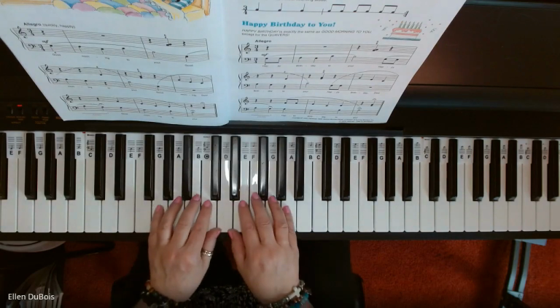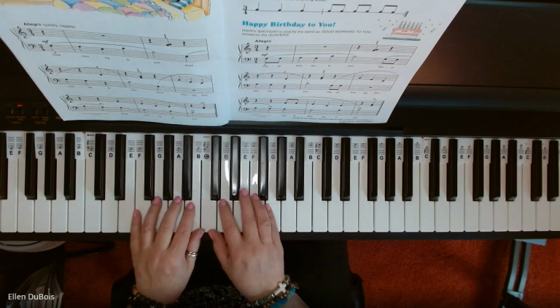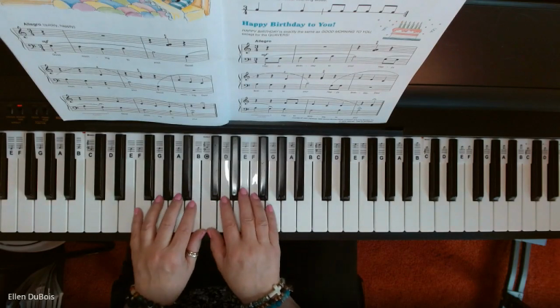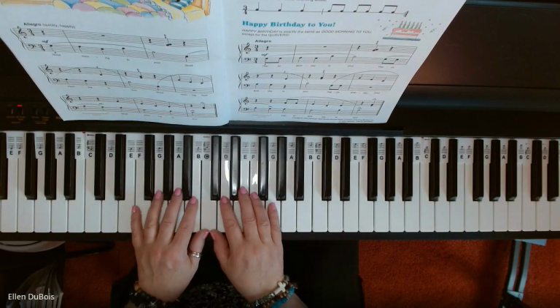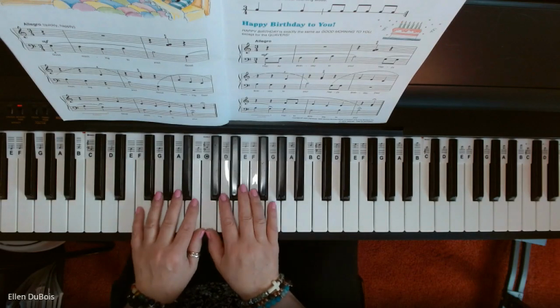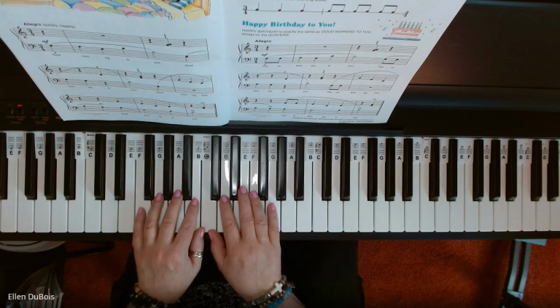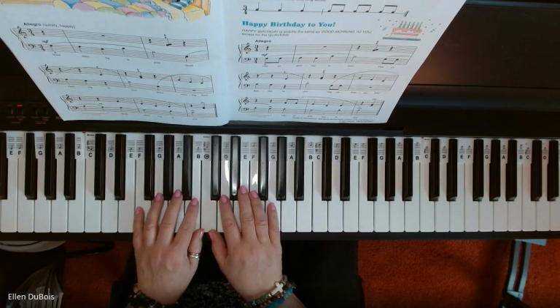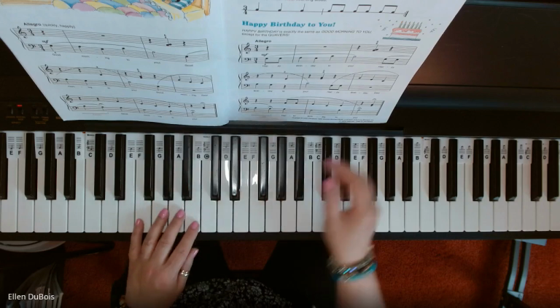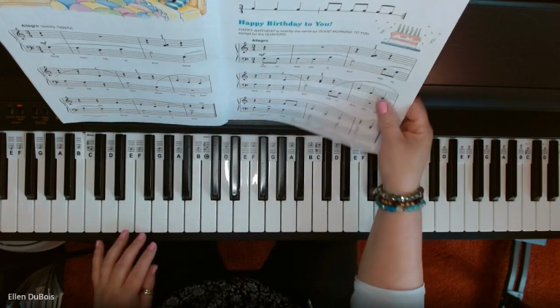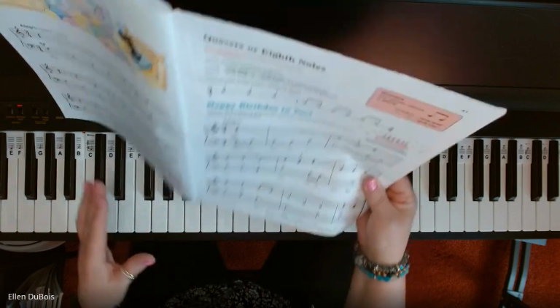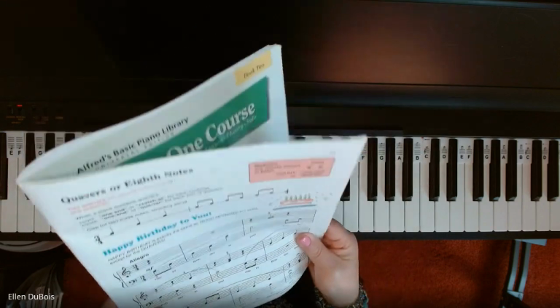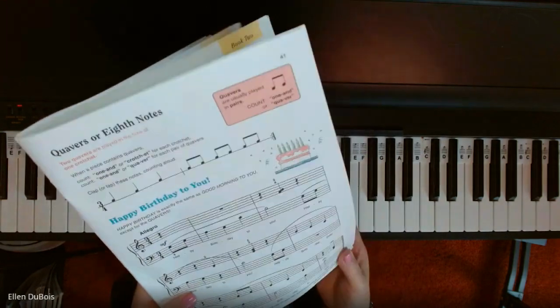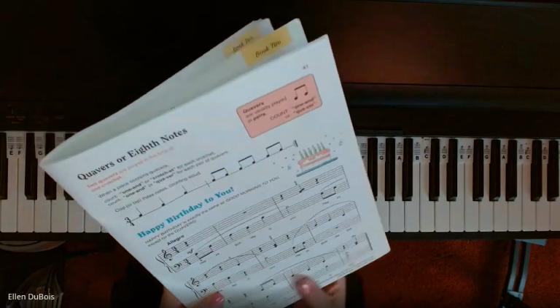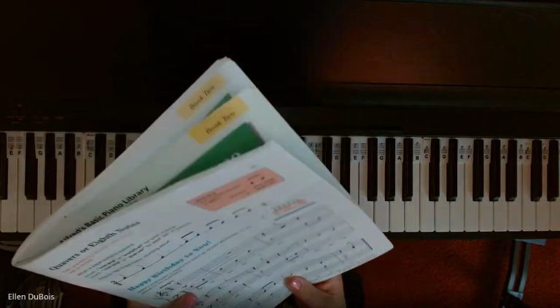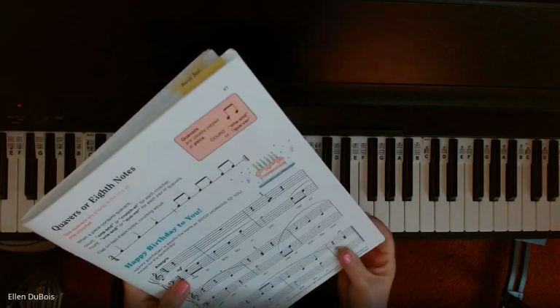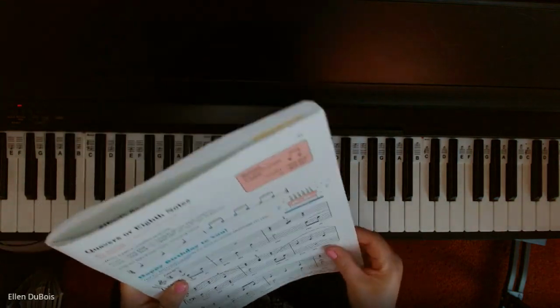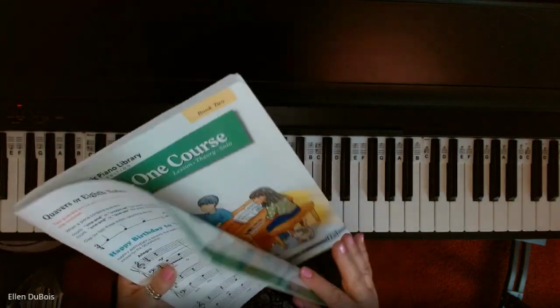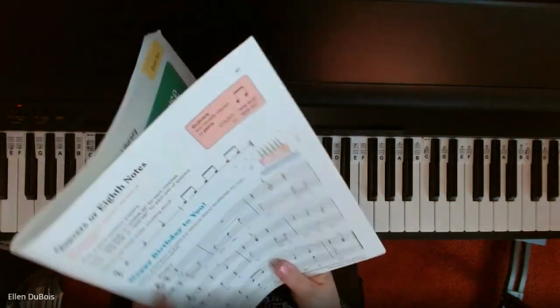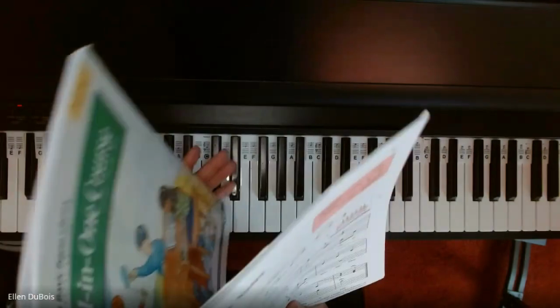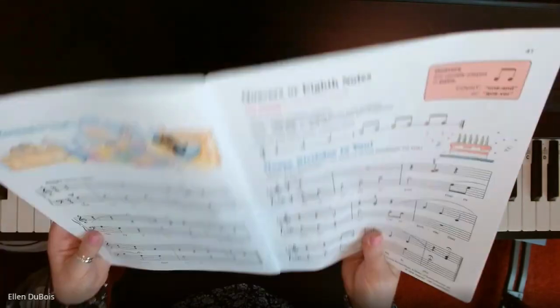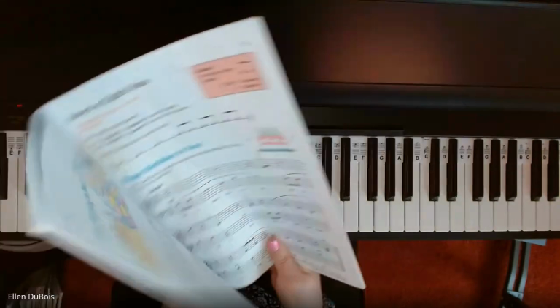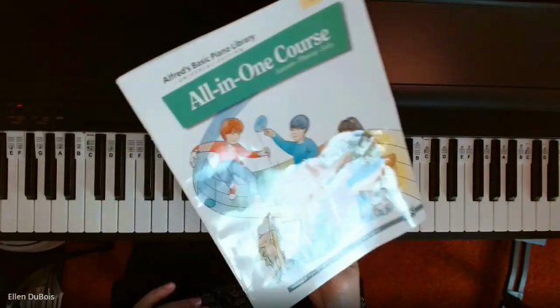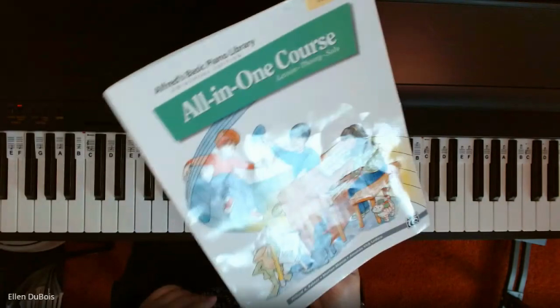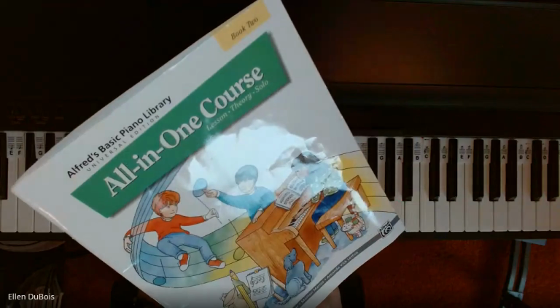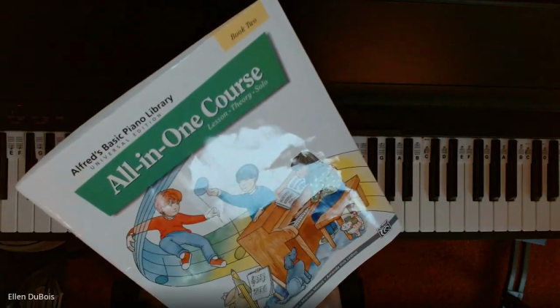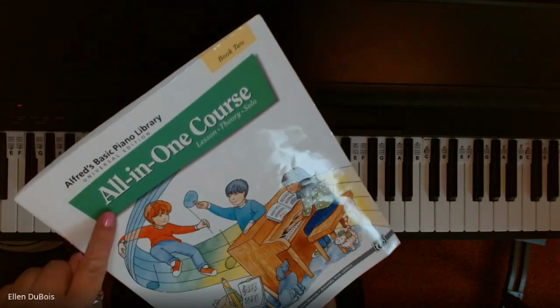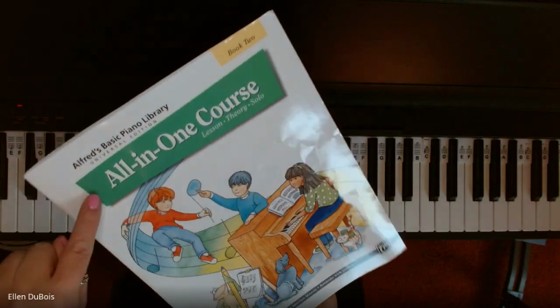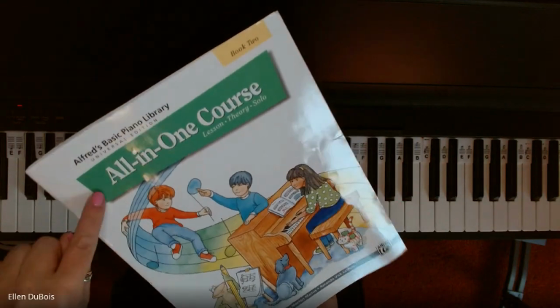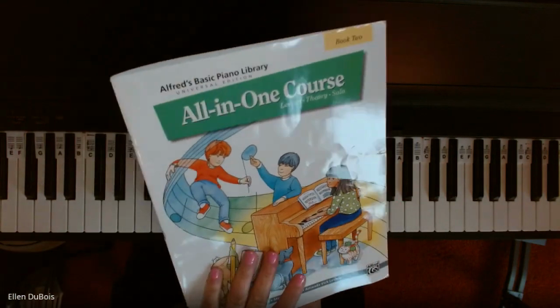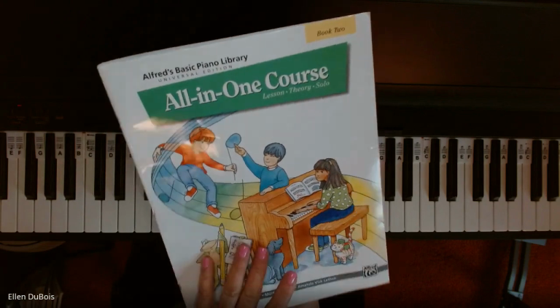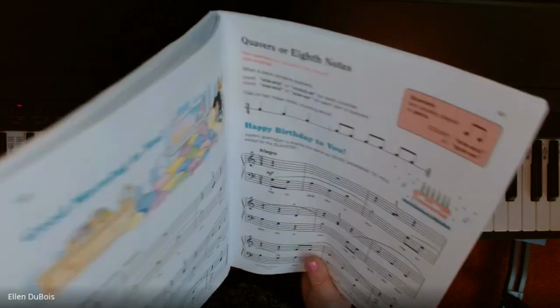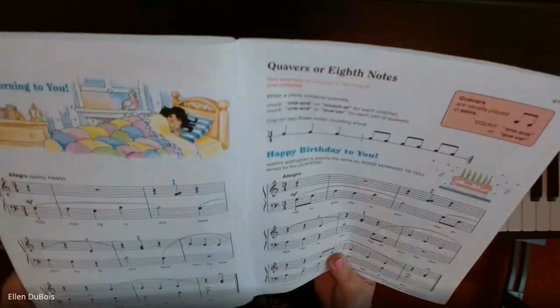Hey everybody, it's Ellen from Rhapsody Music Lessons, and we're going to be playing Happy Birthday to You, found on page 41 in the Alfred's All-in-One Book 2, with the green on the cover. I'll leave a link in the description as to where you can get this.